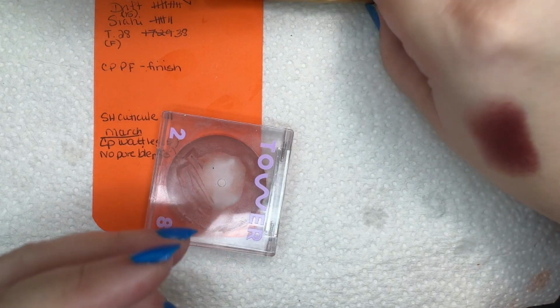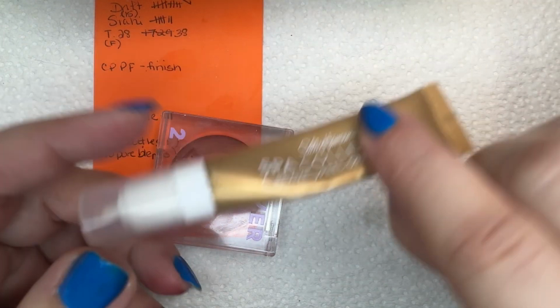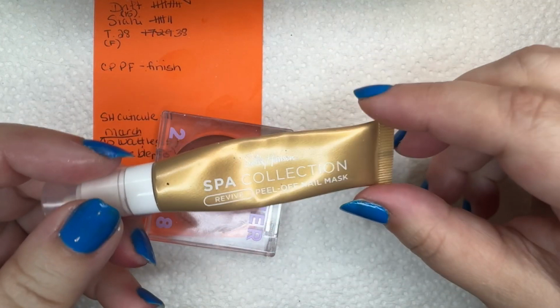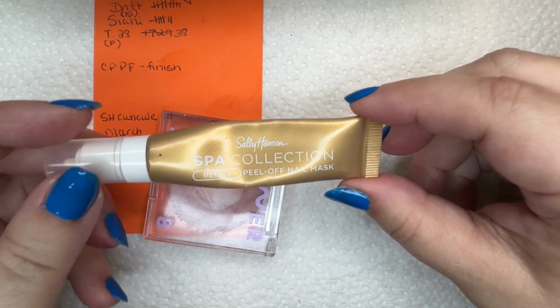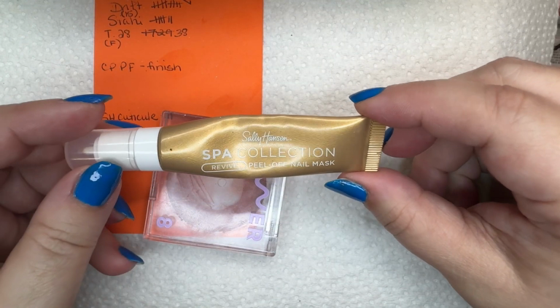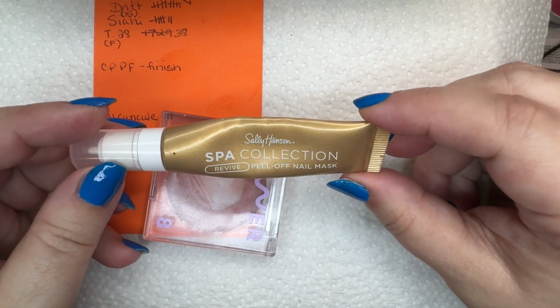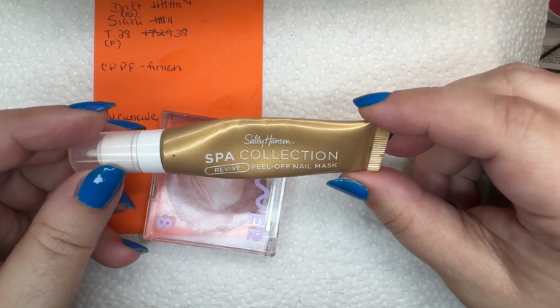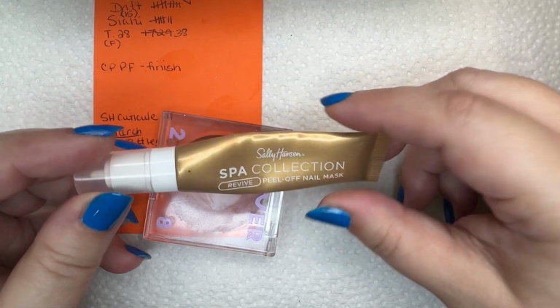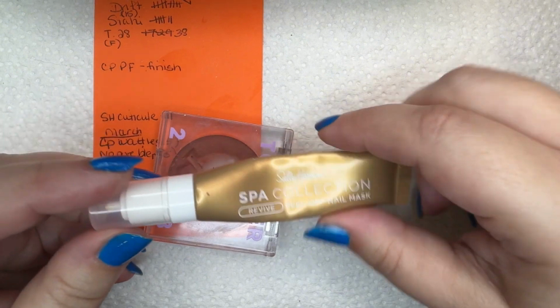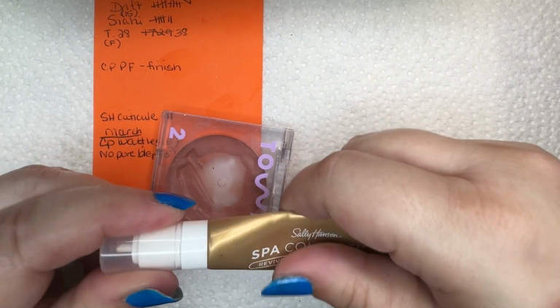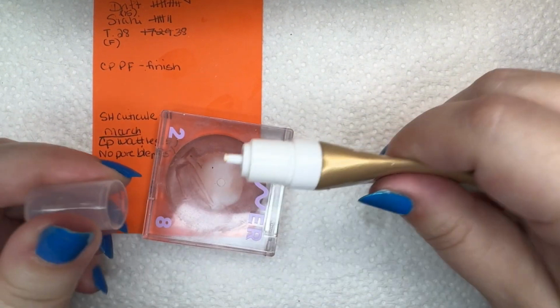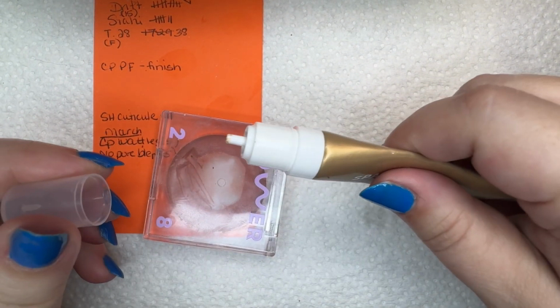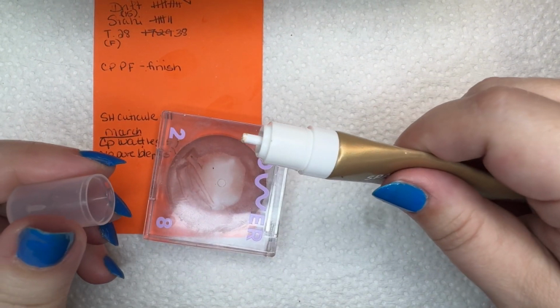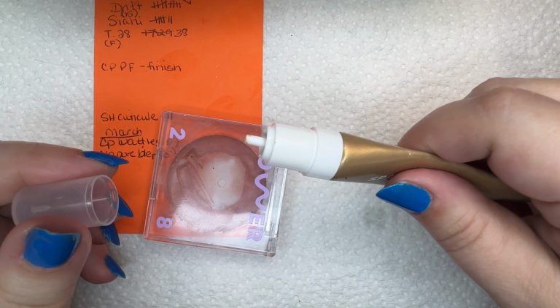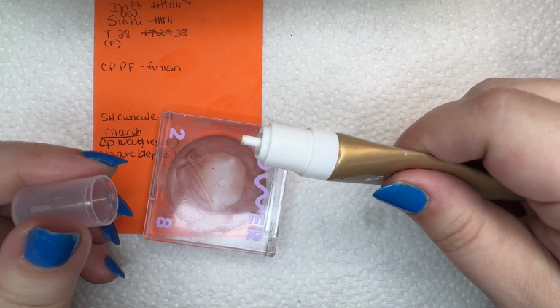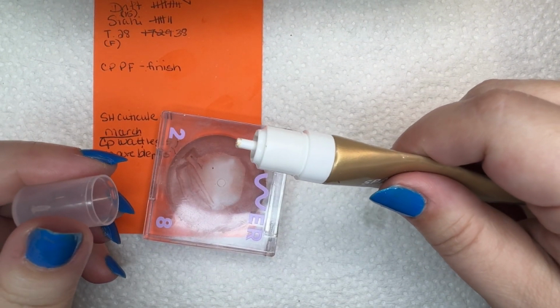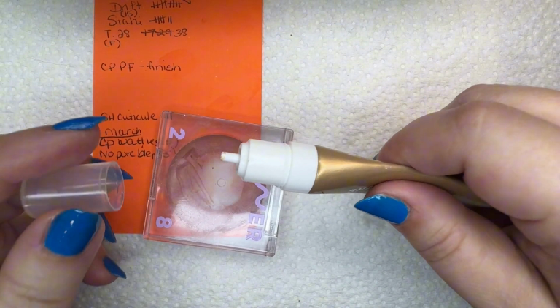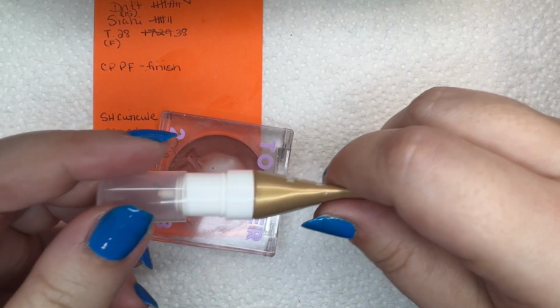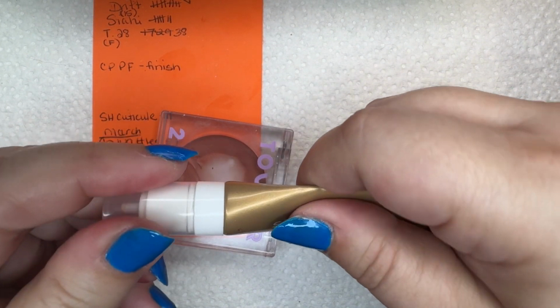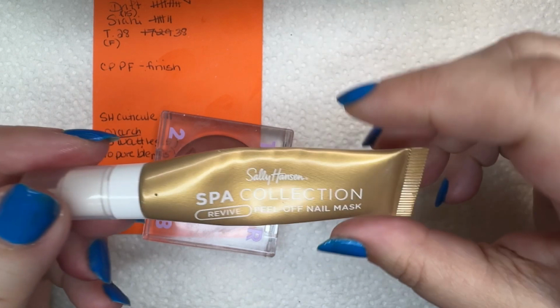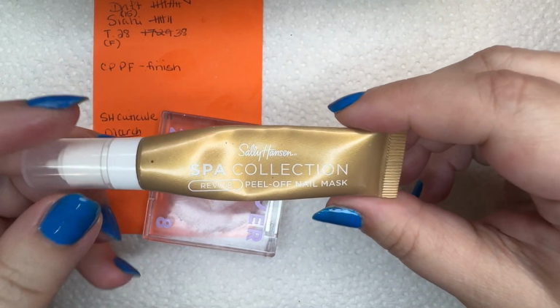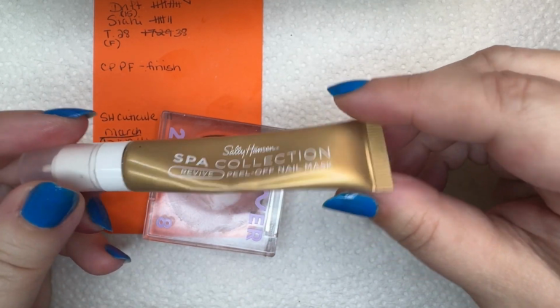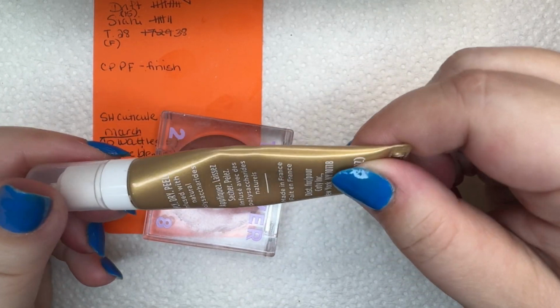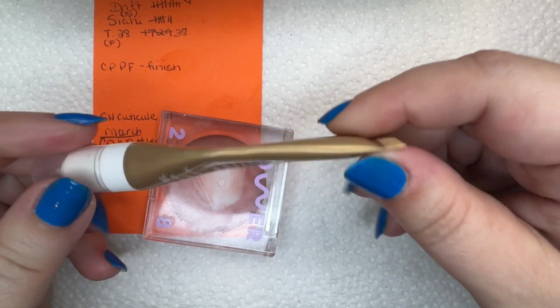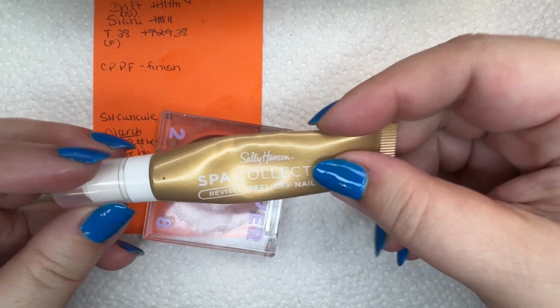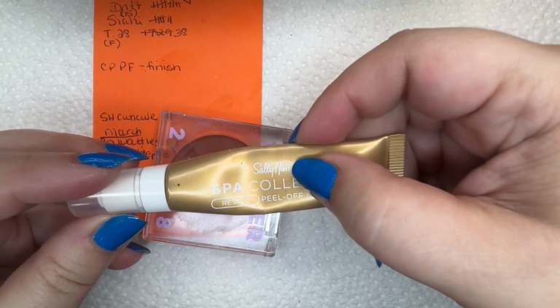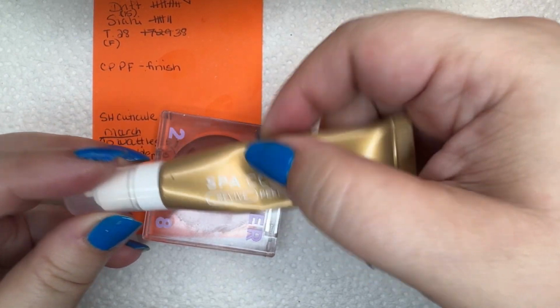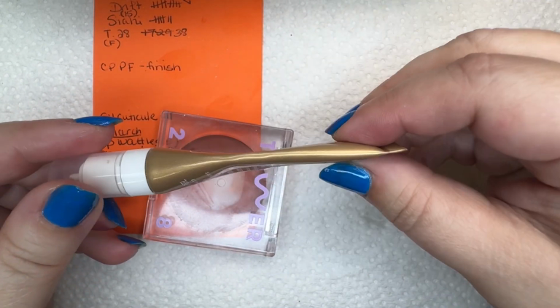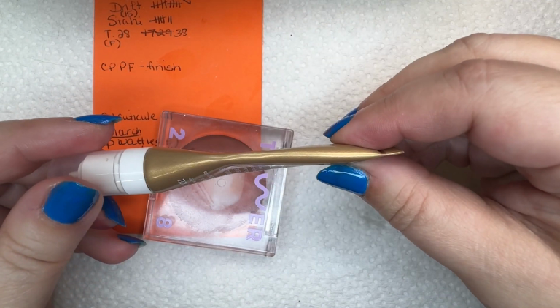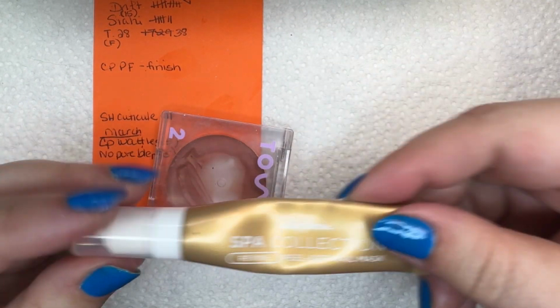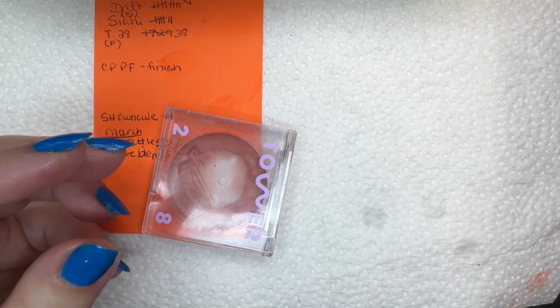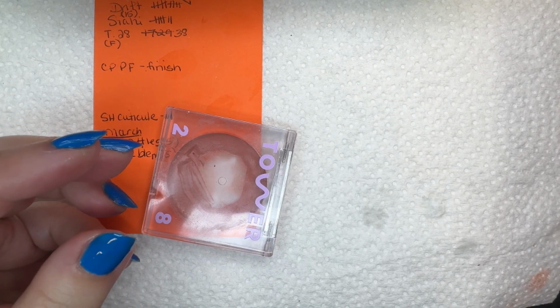The next one is the Sally Hansen Spa Collection Peel Off Nail Mask. I took off the sponge applicator because it was horrible — it was getting really gross. So I used this three times. Getting there. Slowly. Too slowly.